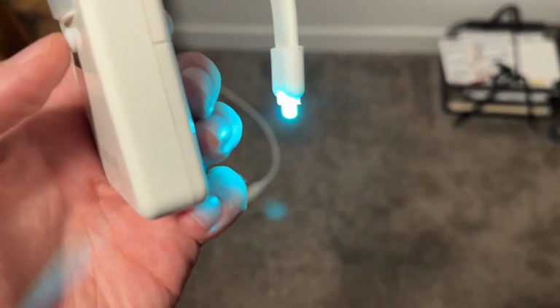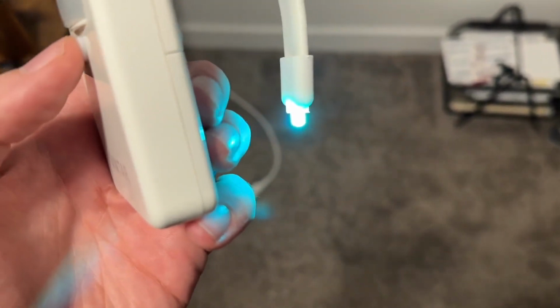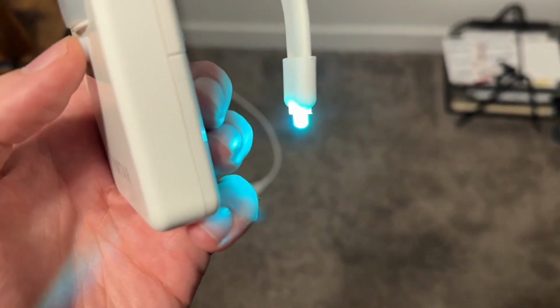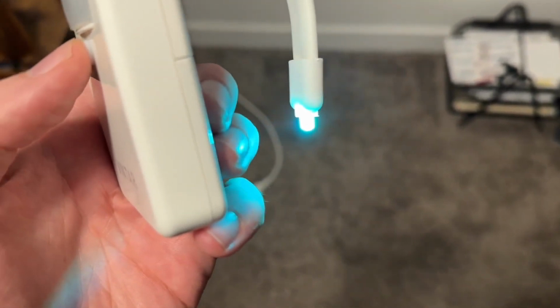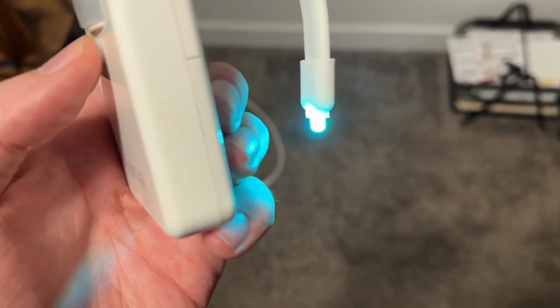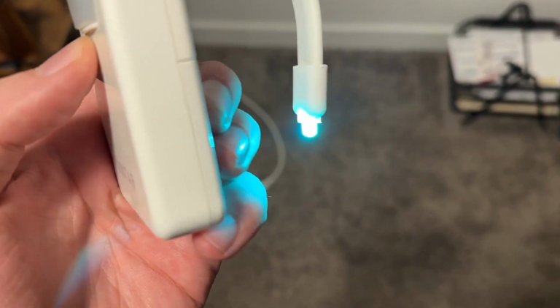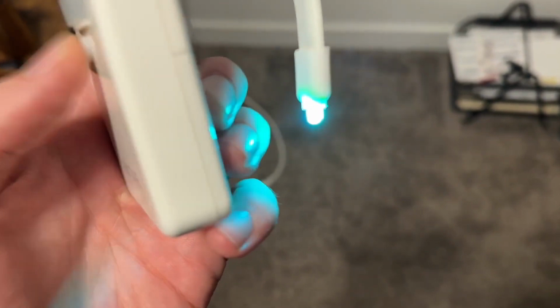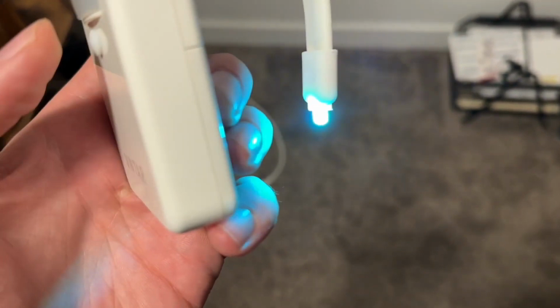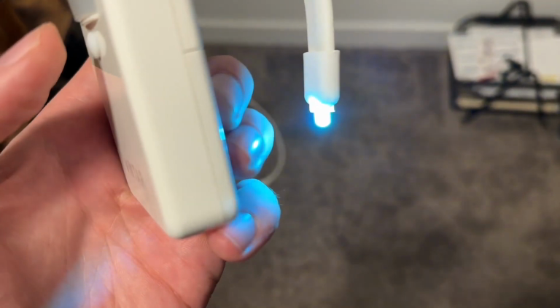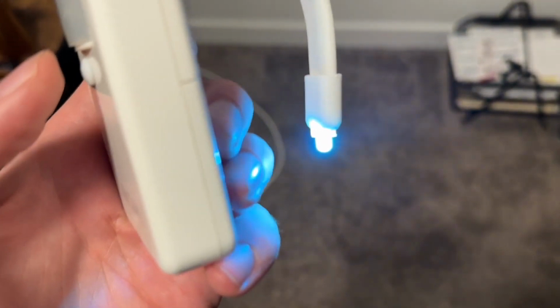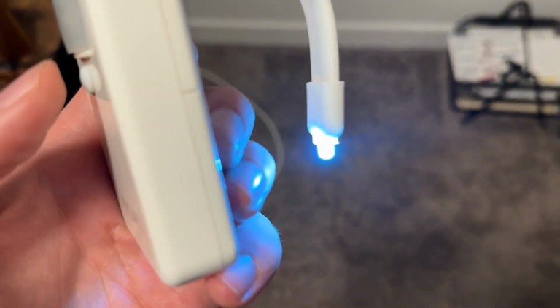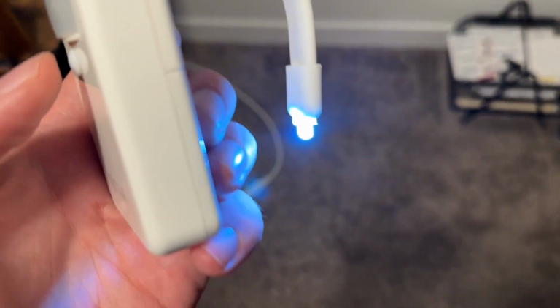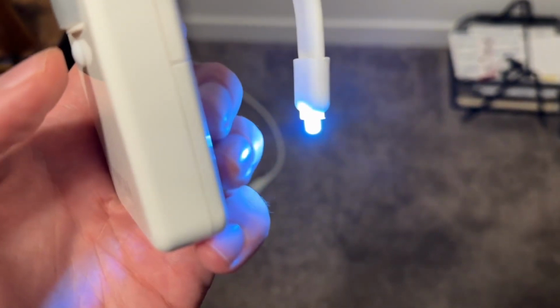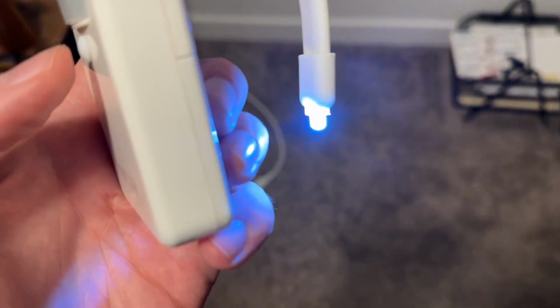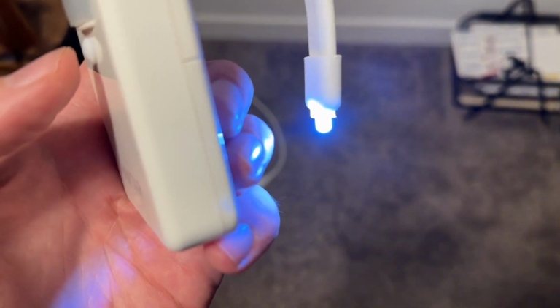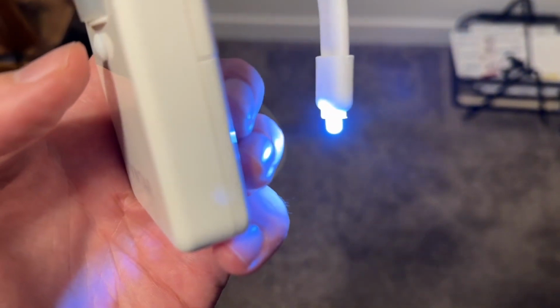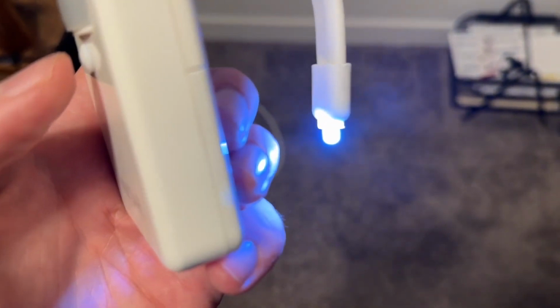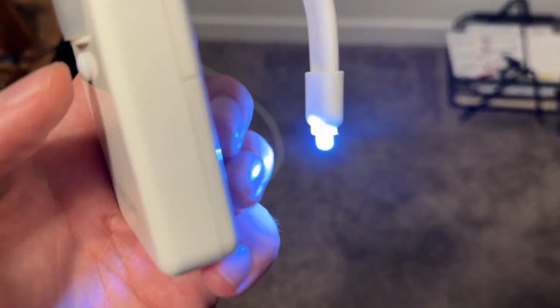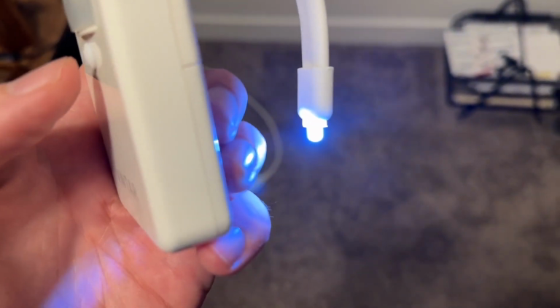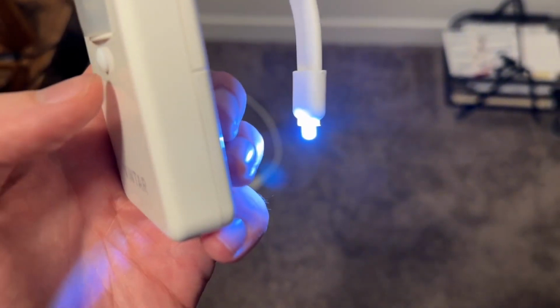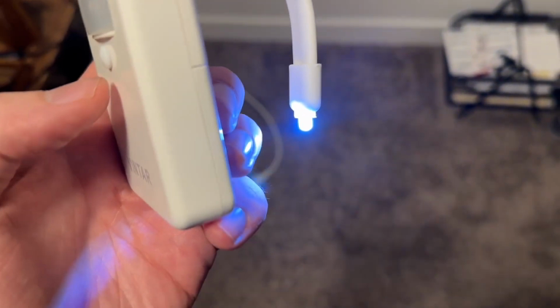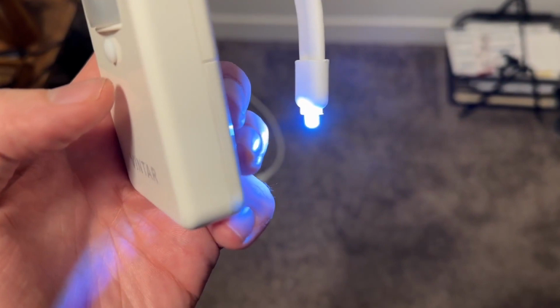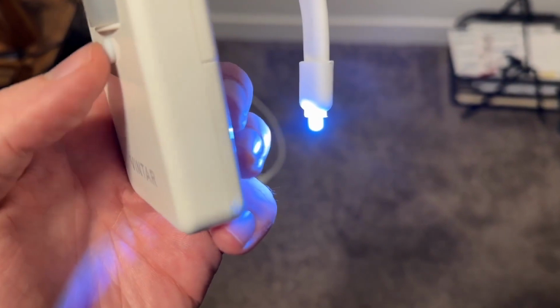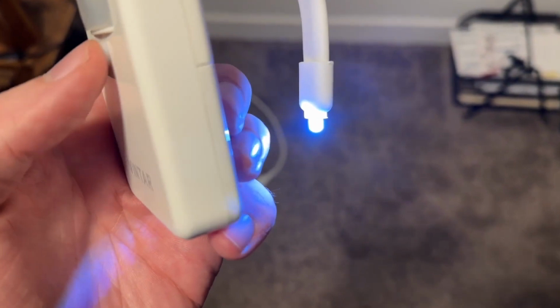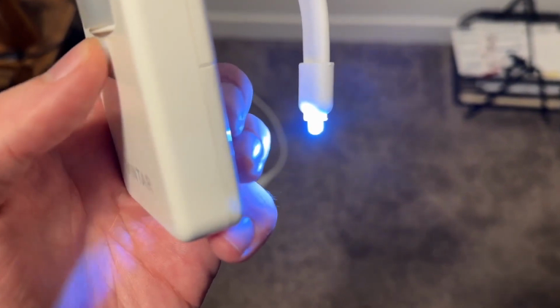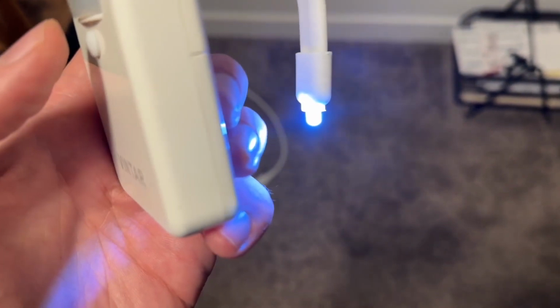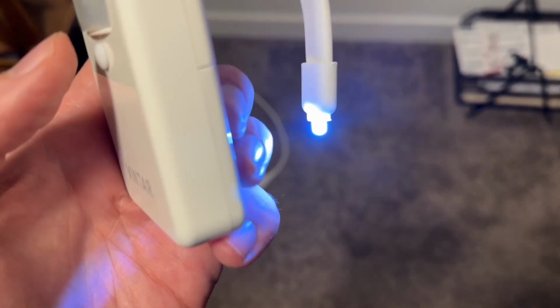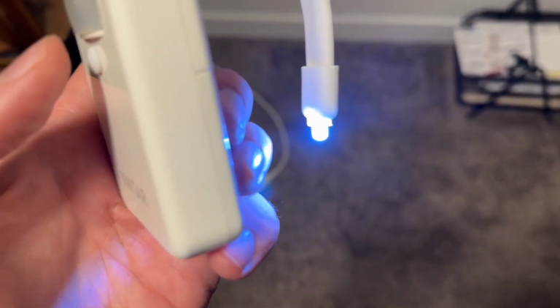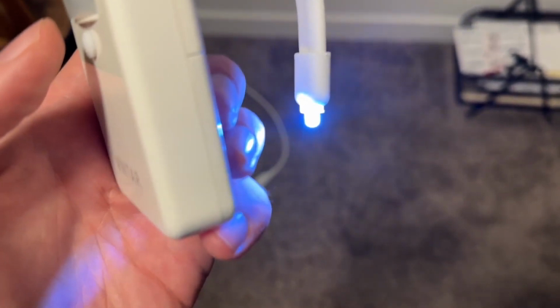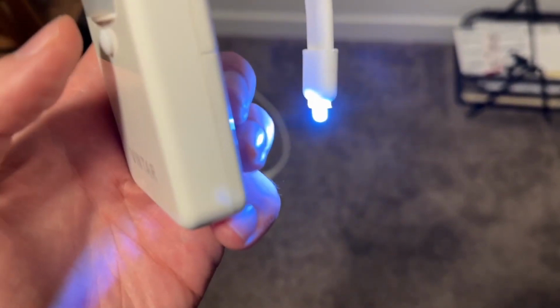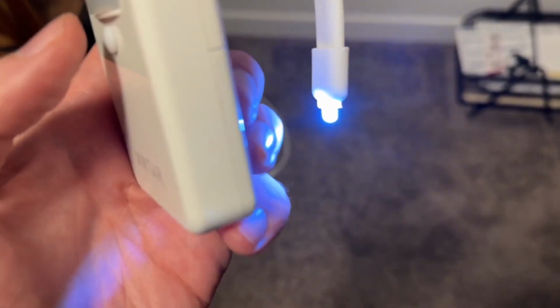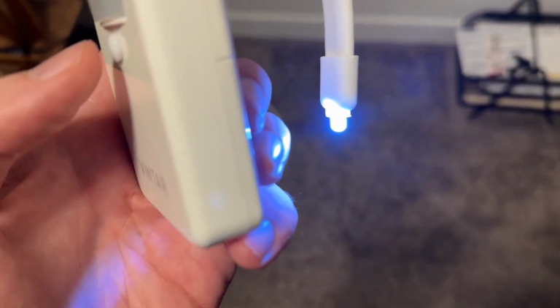If you want to change the color, just click the button and it will start cycling through all the different colors. Once it gets to the color that you would like, click the button and it will automatically stay on that color.